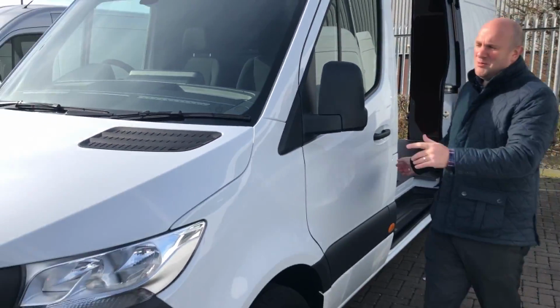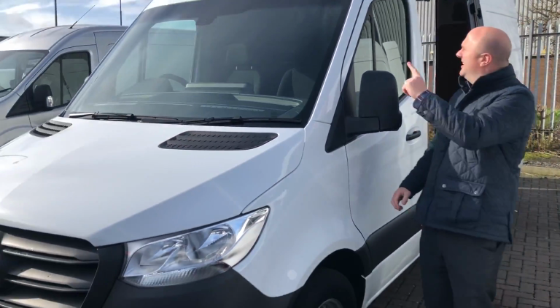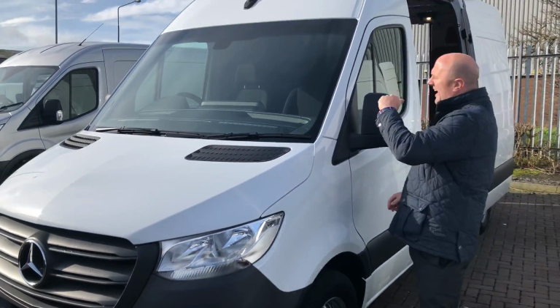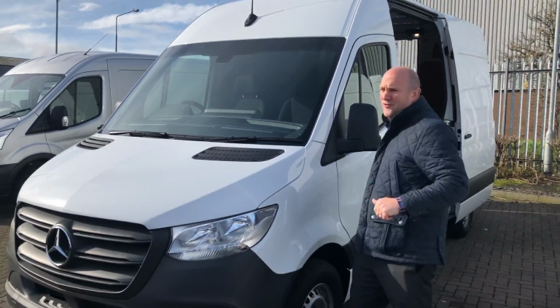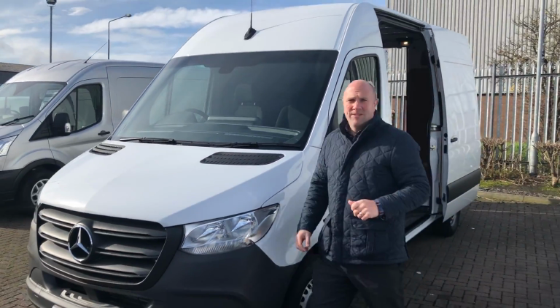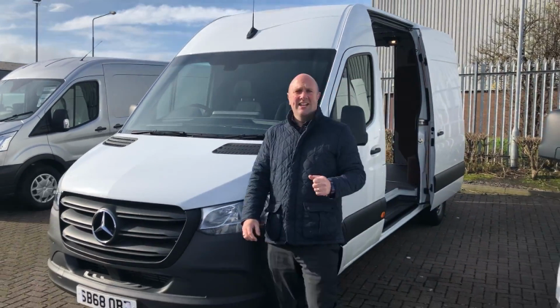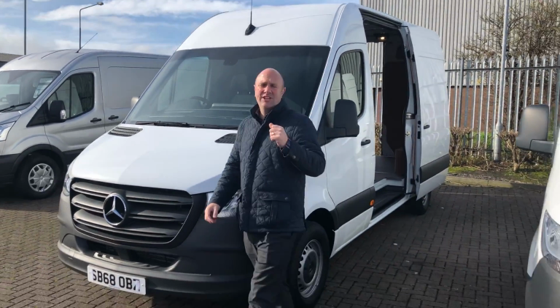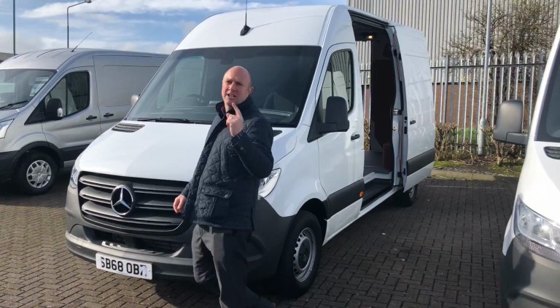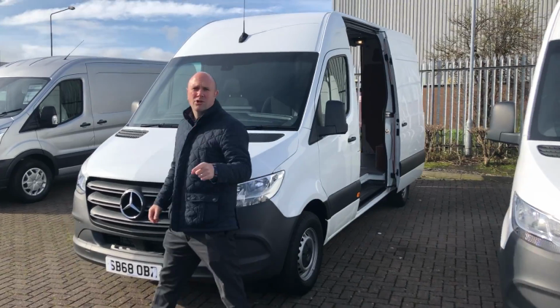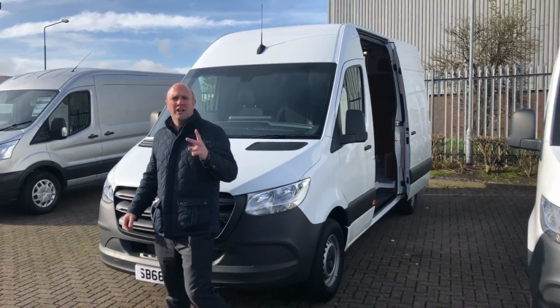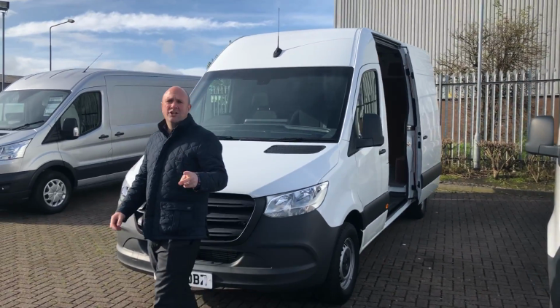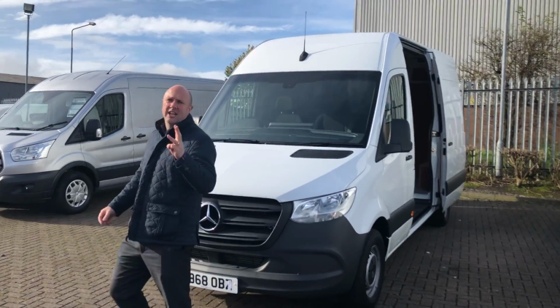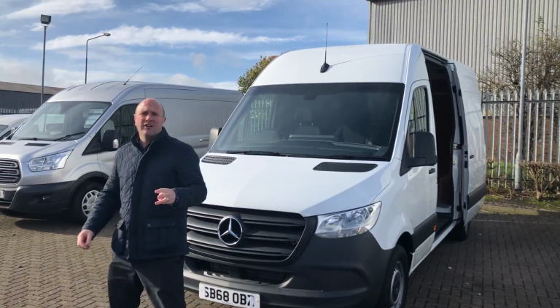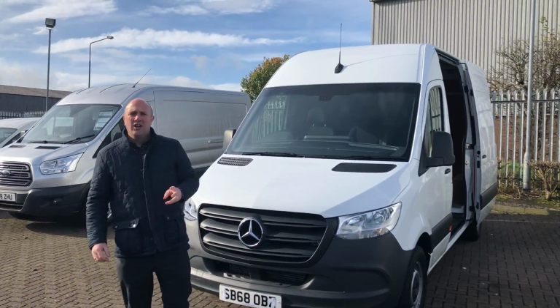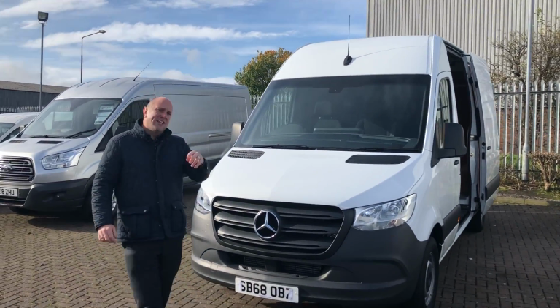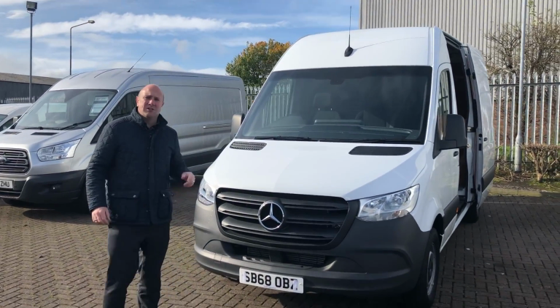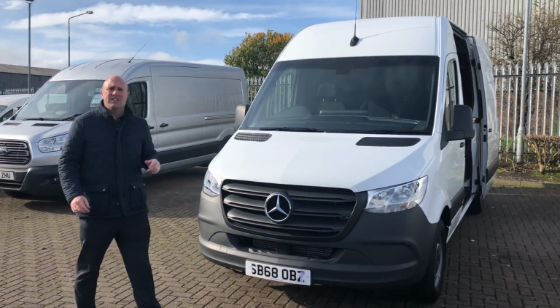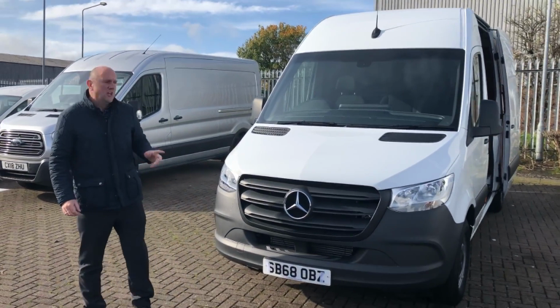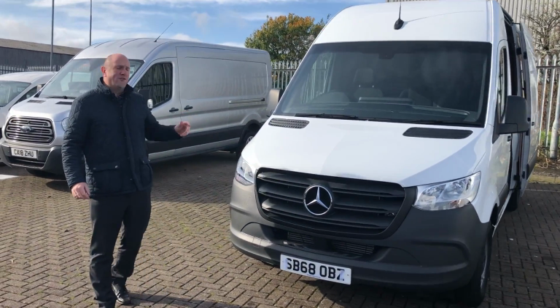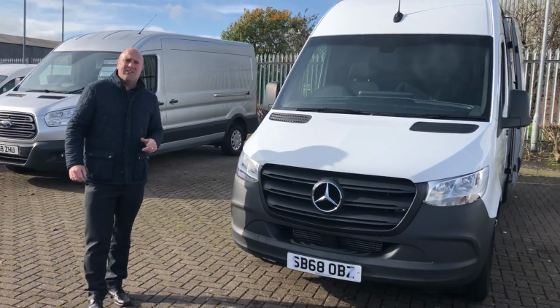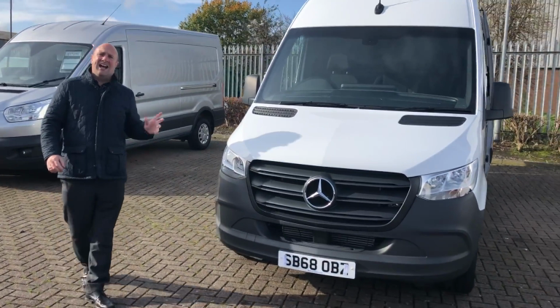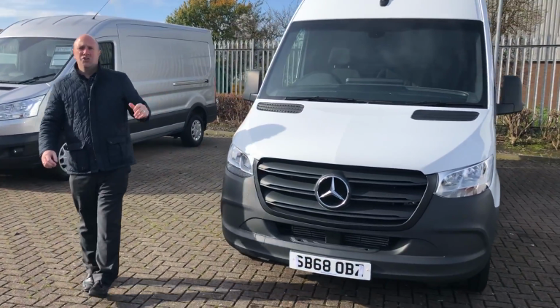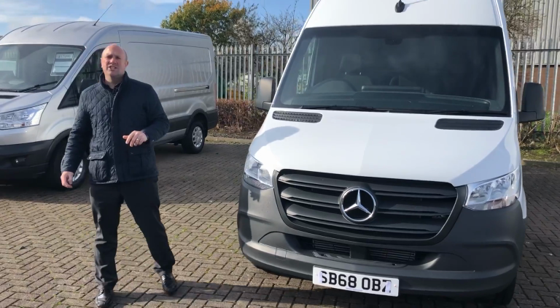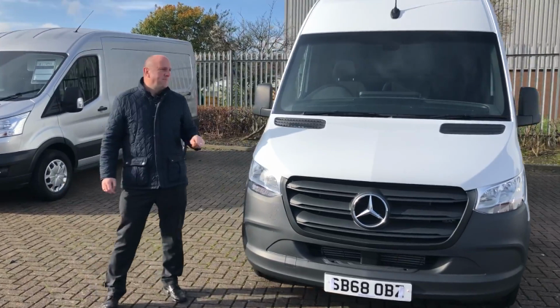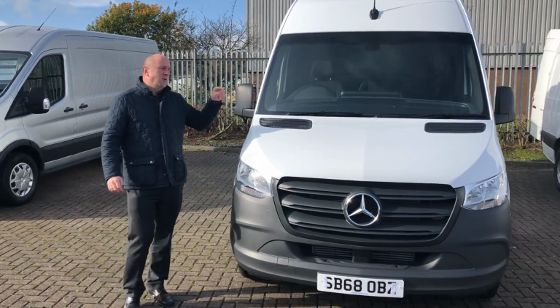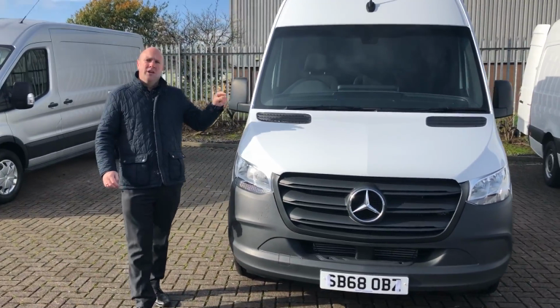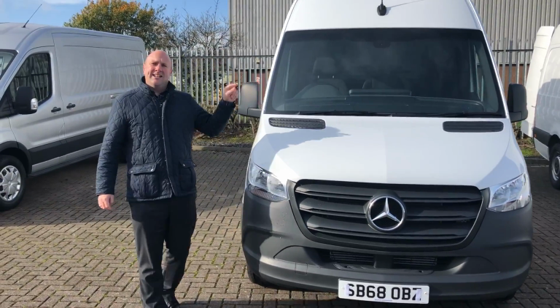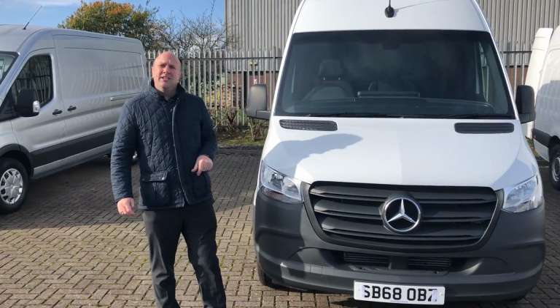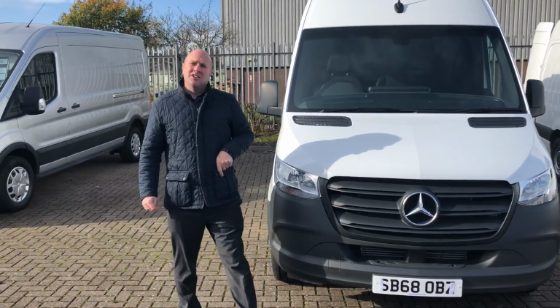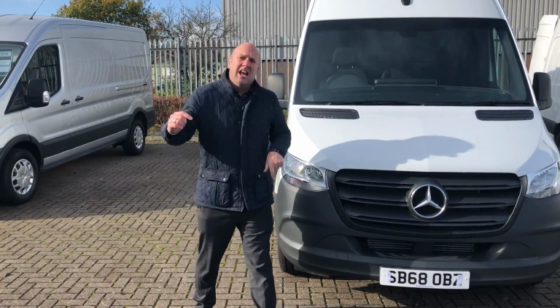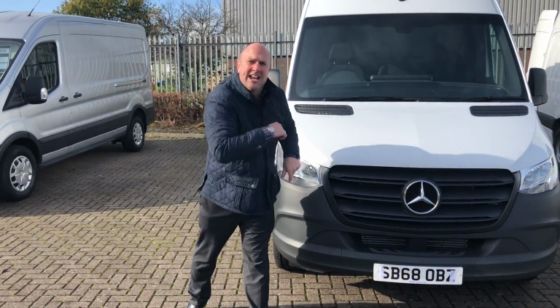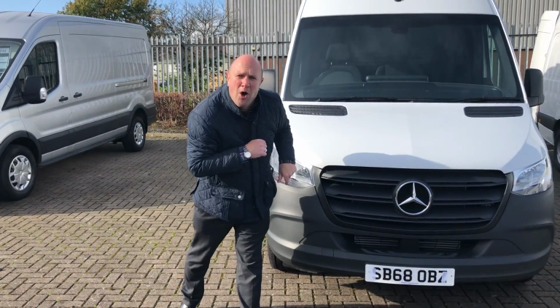Medium wheelbase, high roof. You can get these vehicles at Broxburn, Dundee, Govan. Over £10,000 saving, two free services, as-new condition. You know what to do — get down to these dealerships and get them bought.